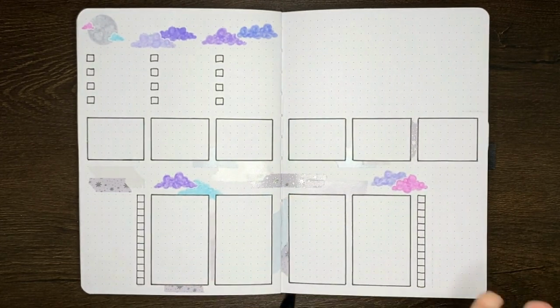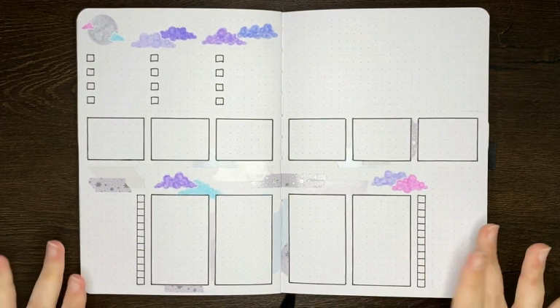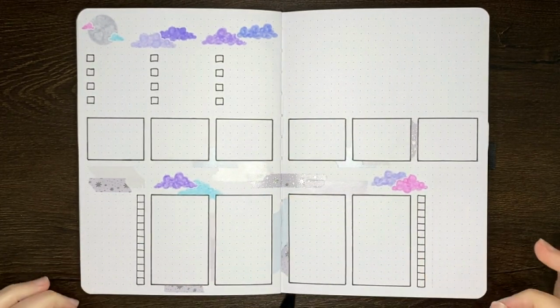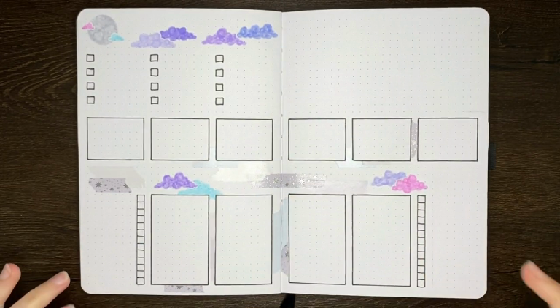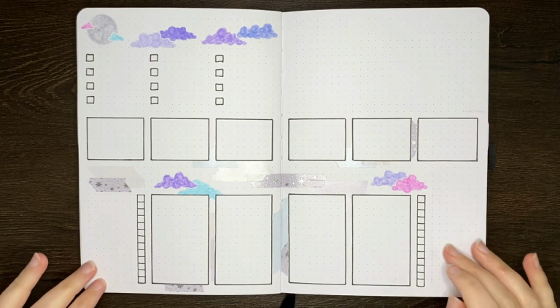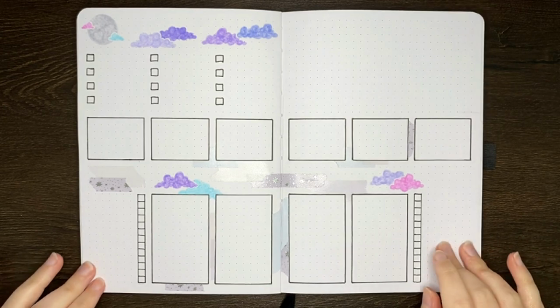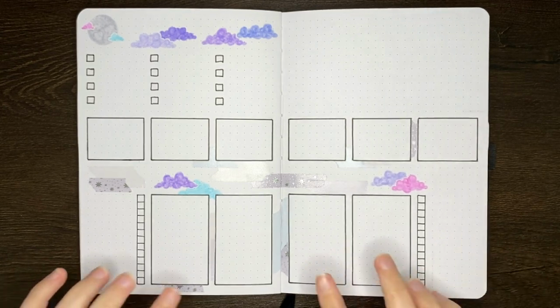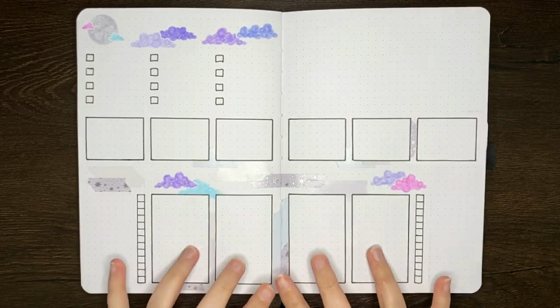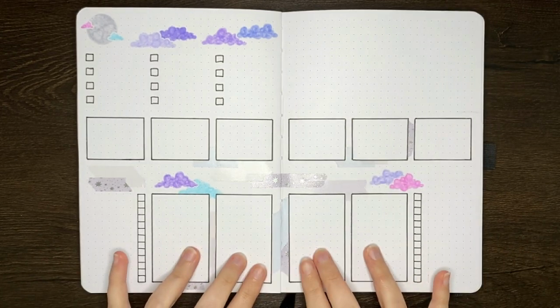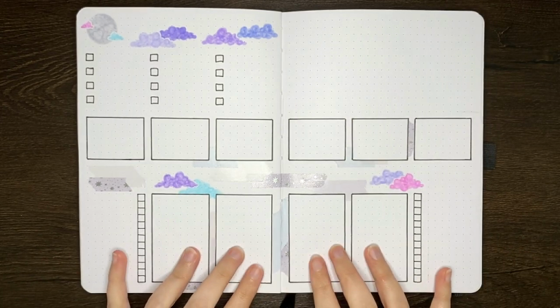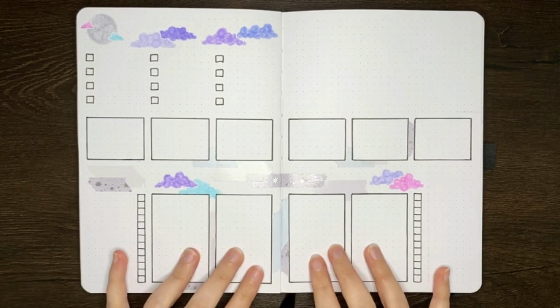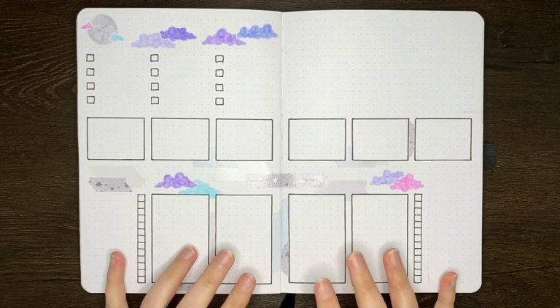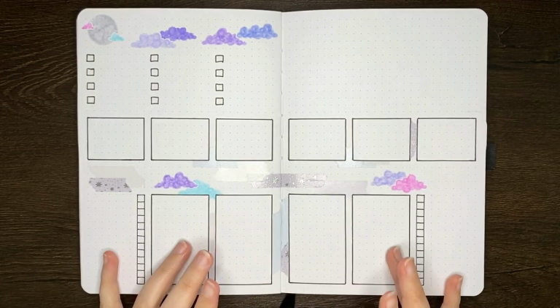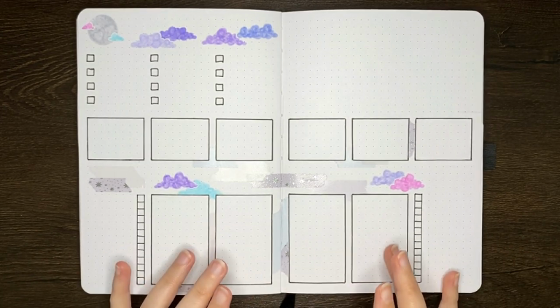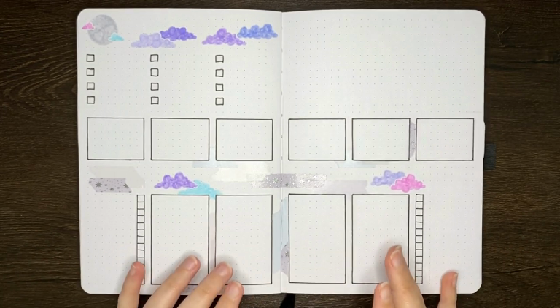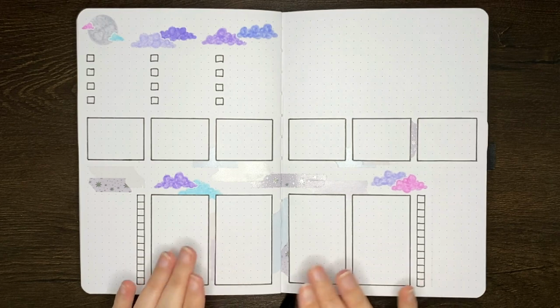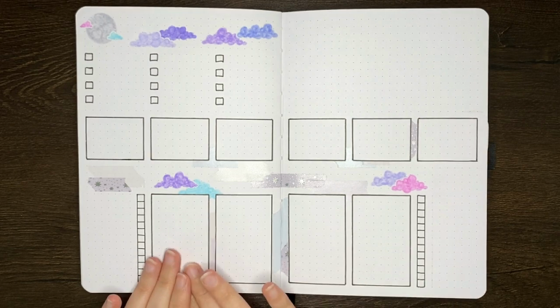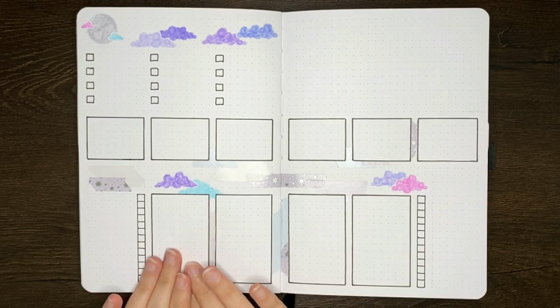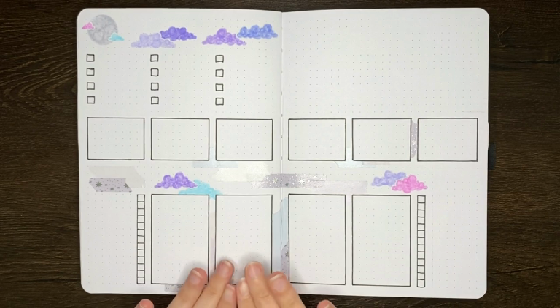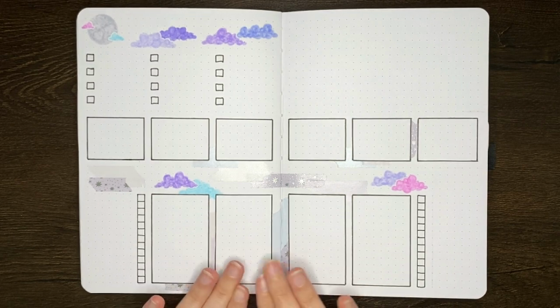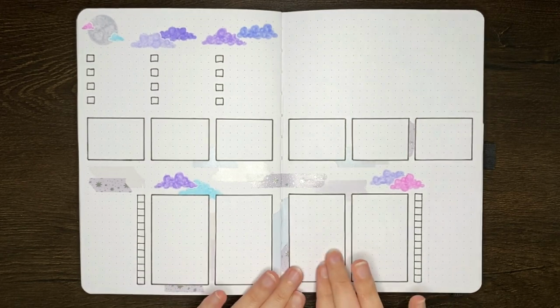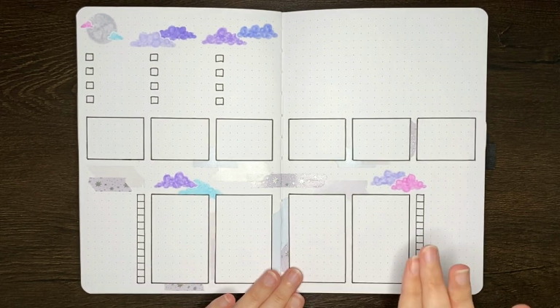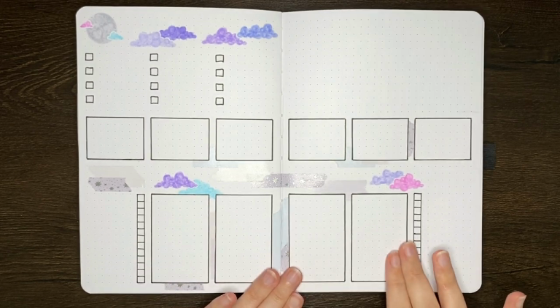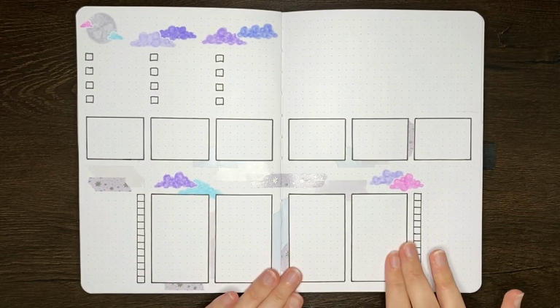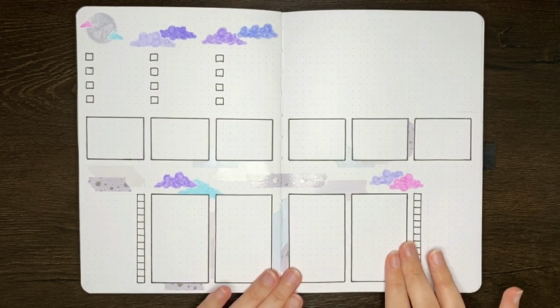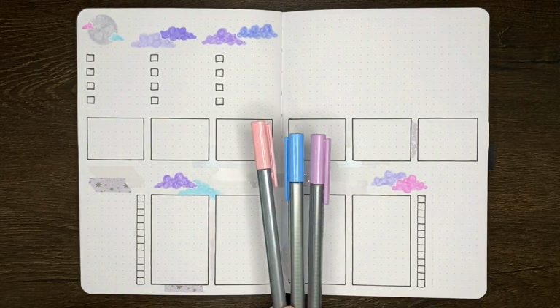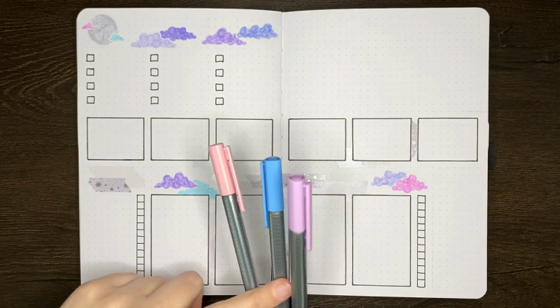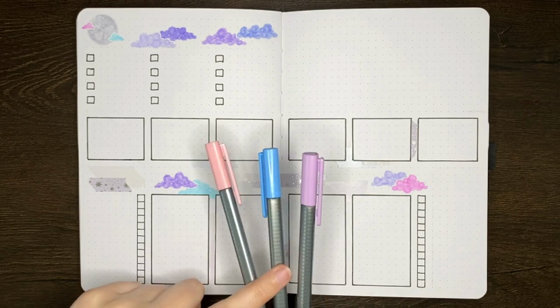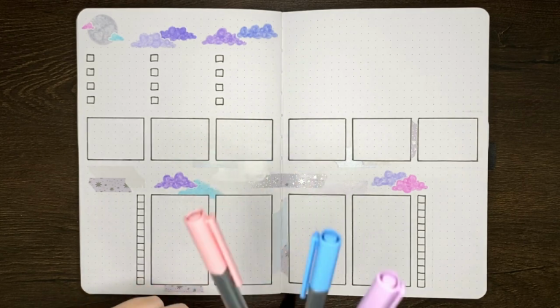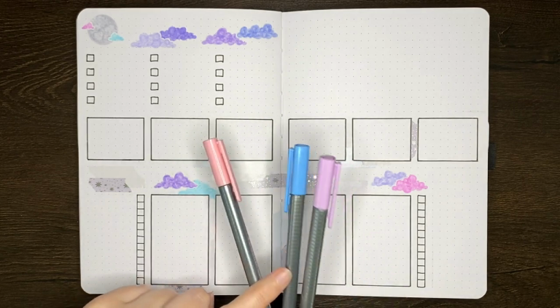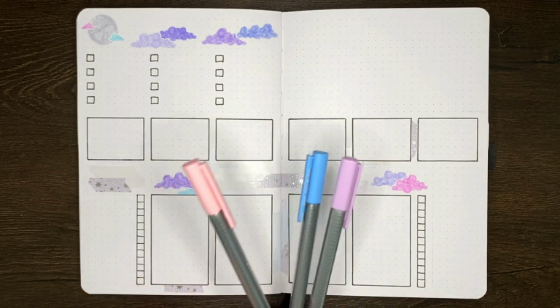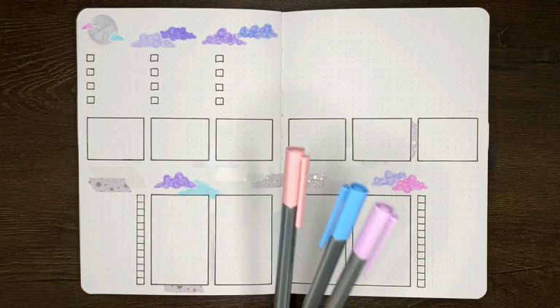Now it's time to add in some titles. I'm going to start with these boxes down here, which are to-do lists for YouTubing, school, home, and personal tasks. For those ones I'm just going to write the headers in with my Staedtler Triplus fineliners.